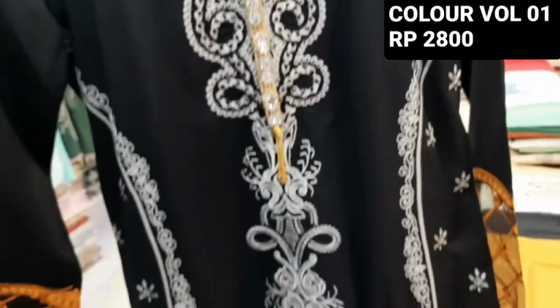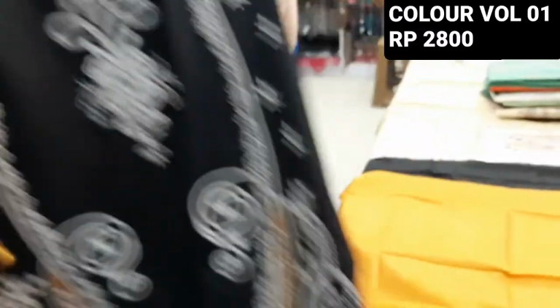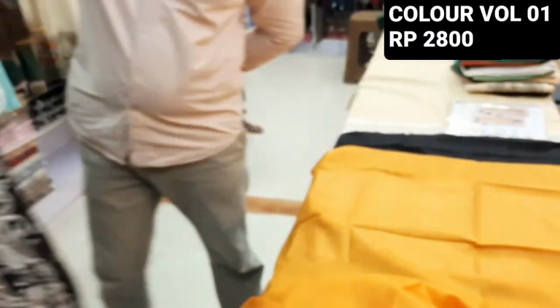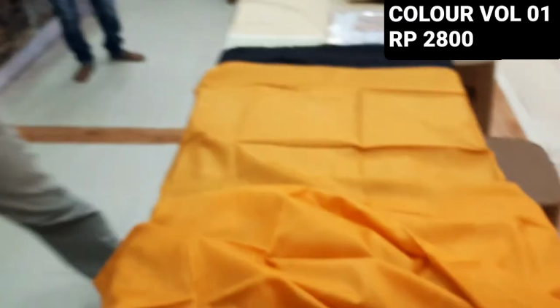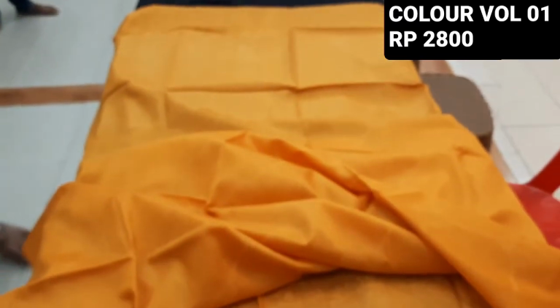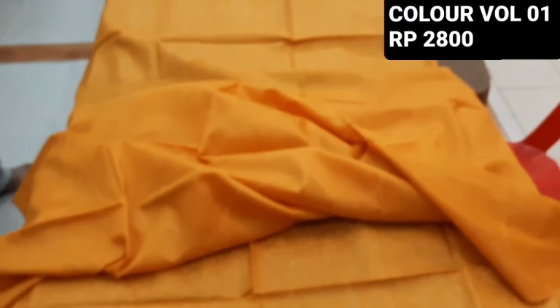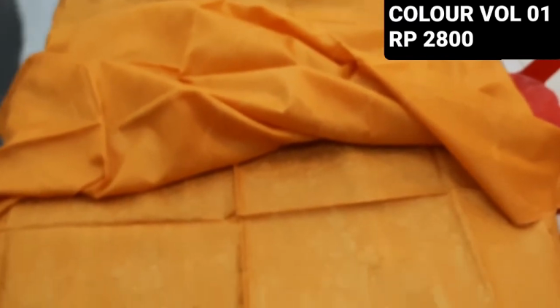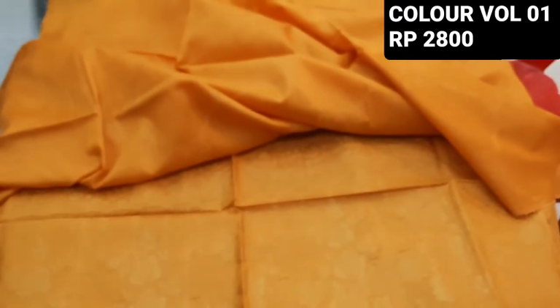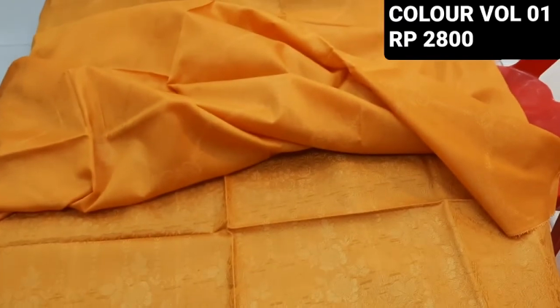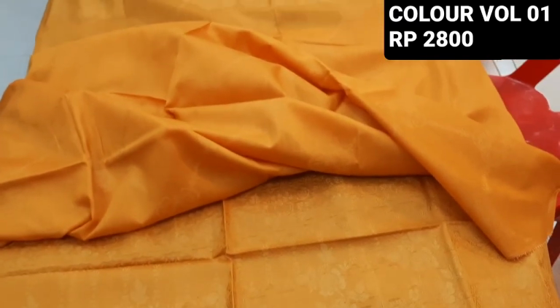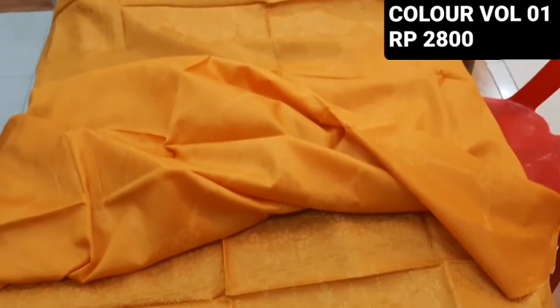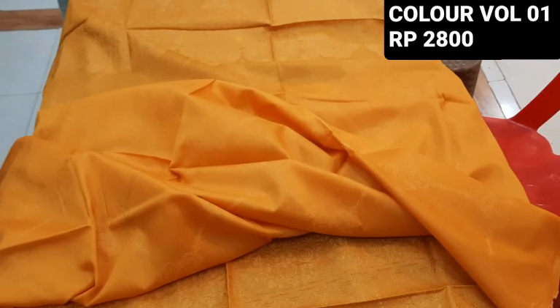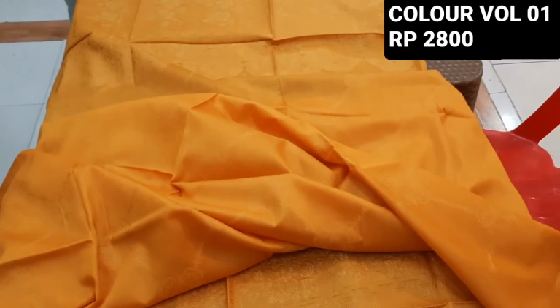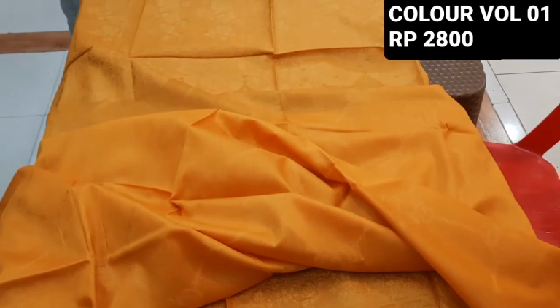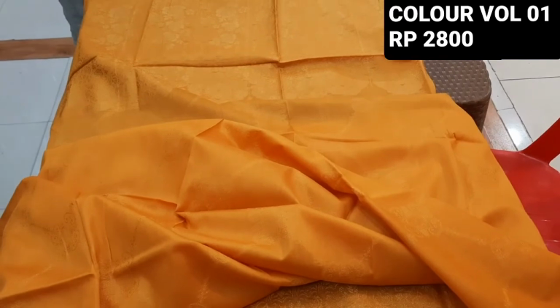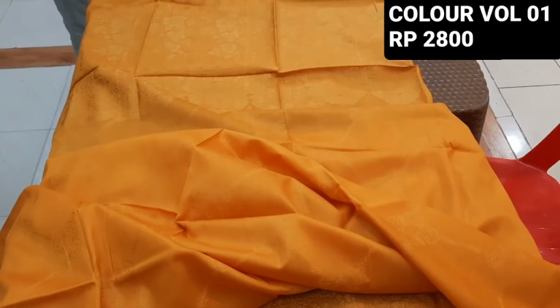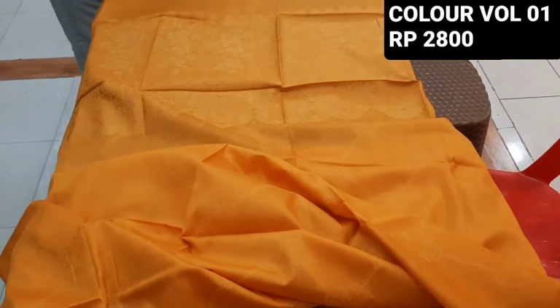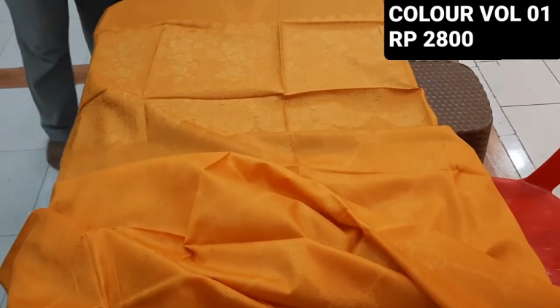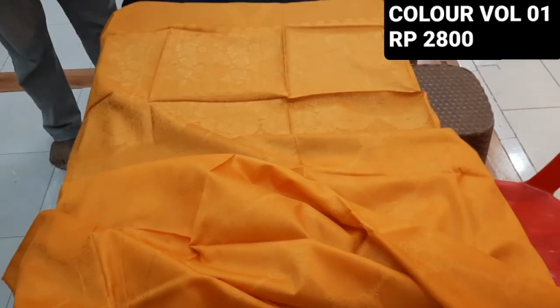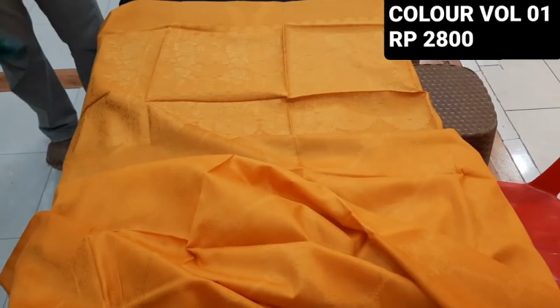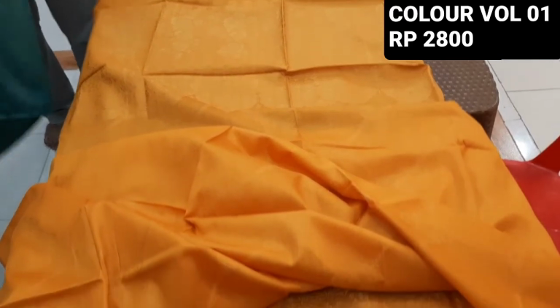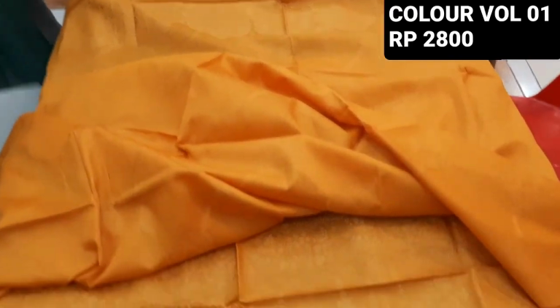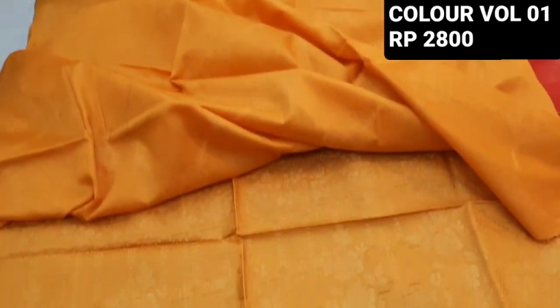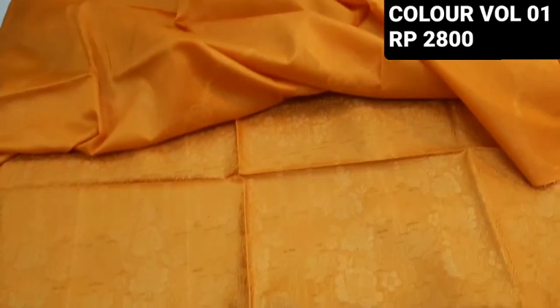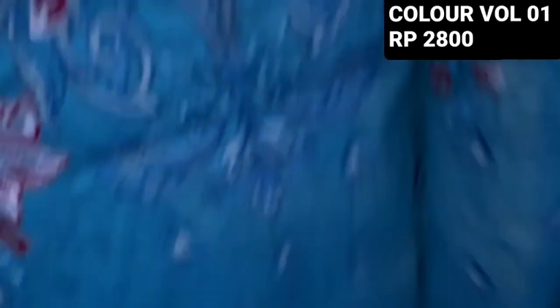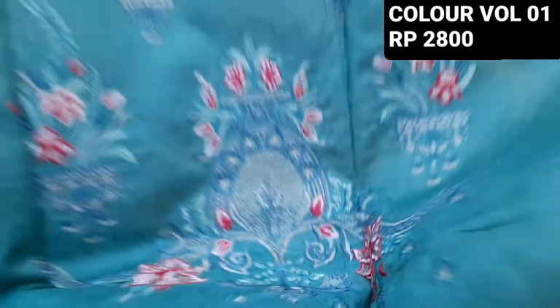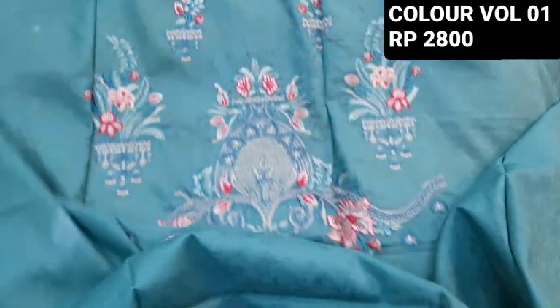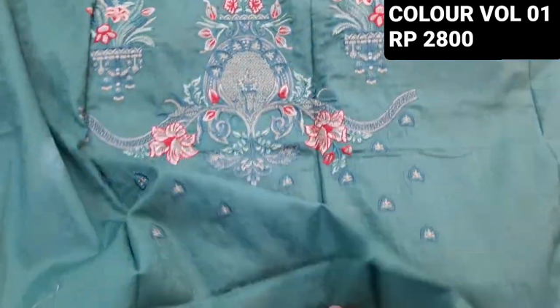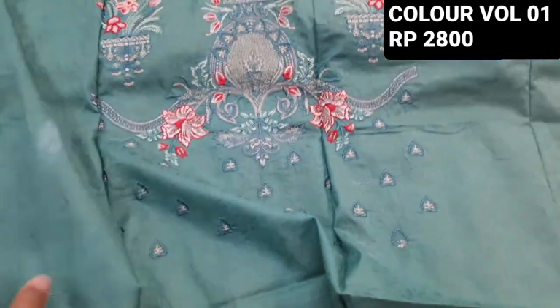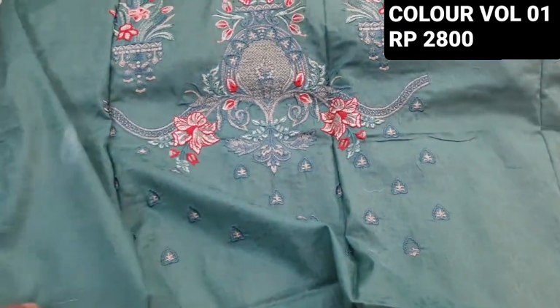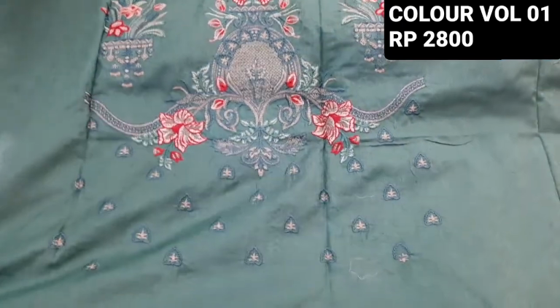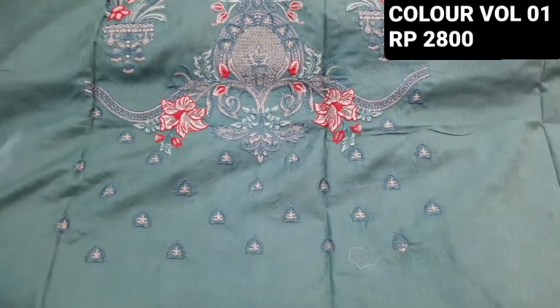Let me show the next color — look at this color. The range is 2800, it is 300-300. If you are interested in wholesale, you can see the description with the name of Ahimad.